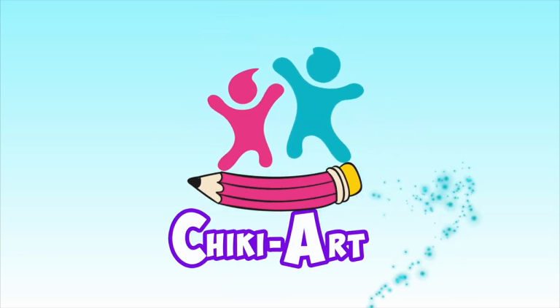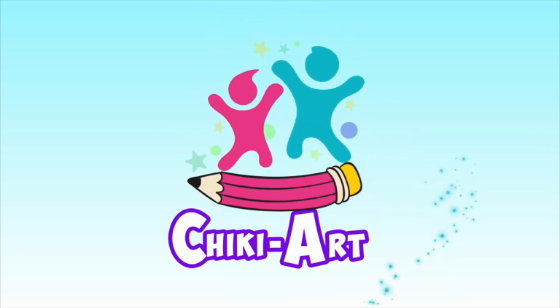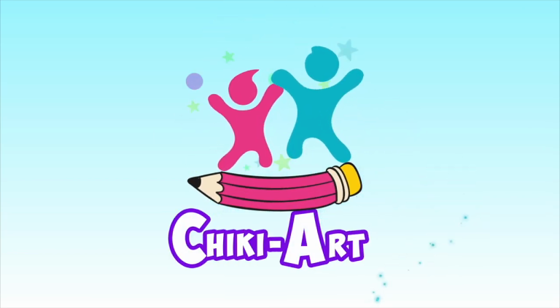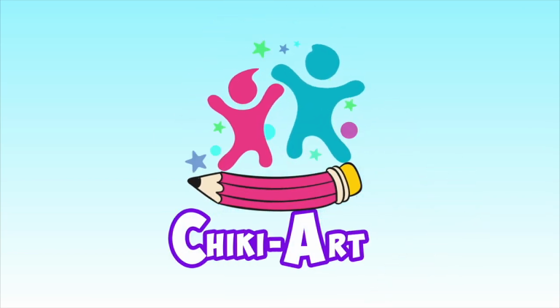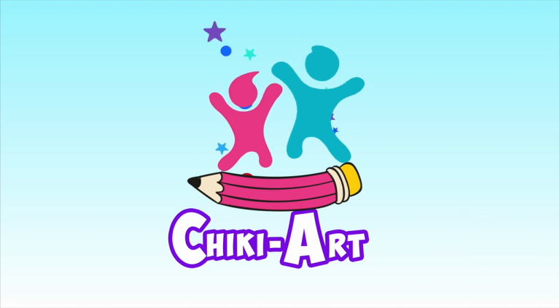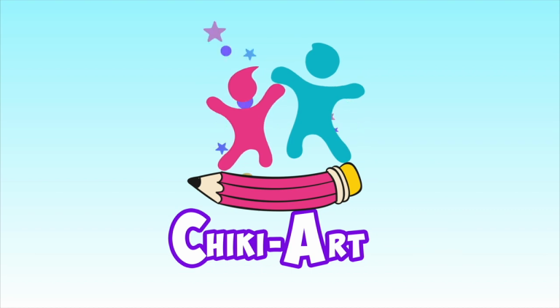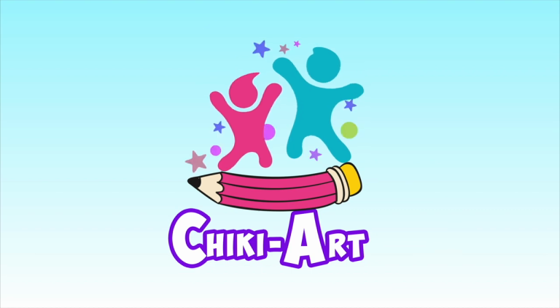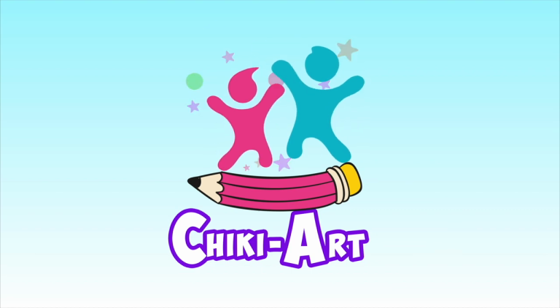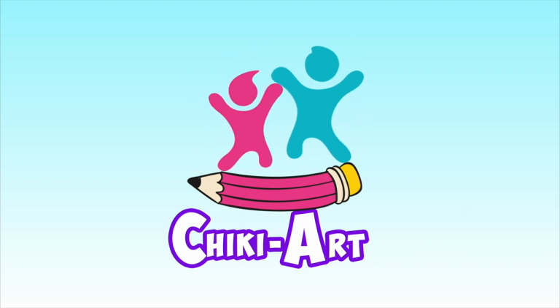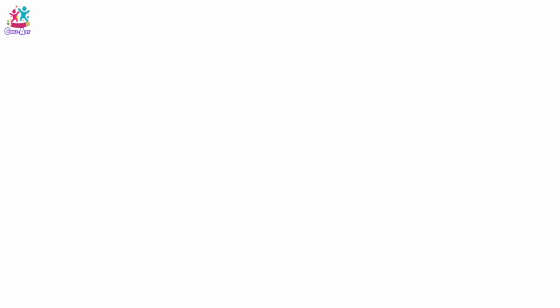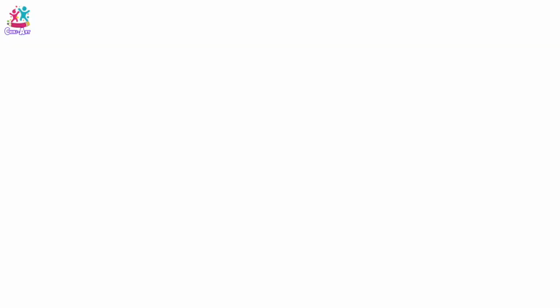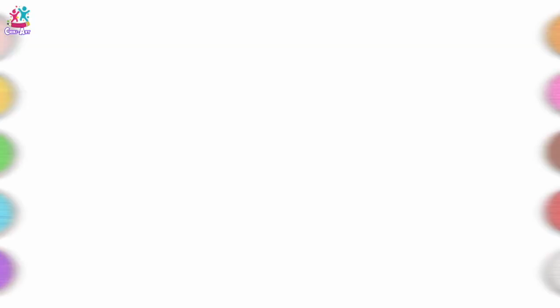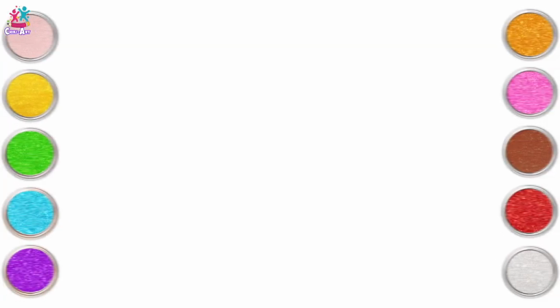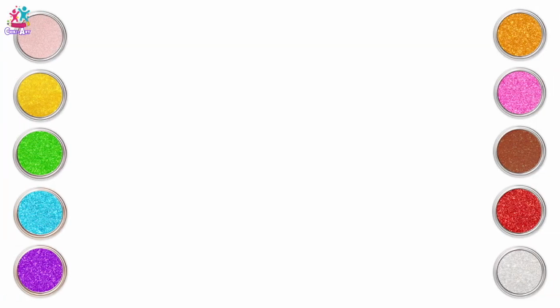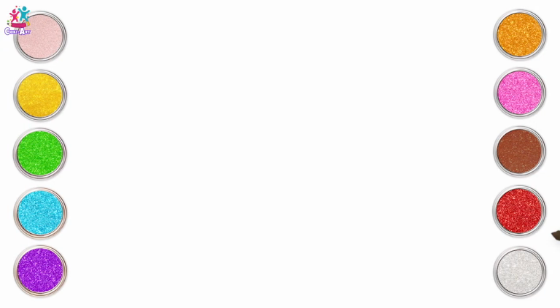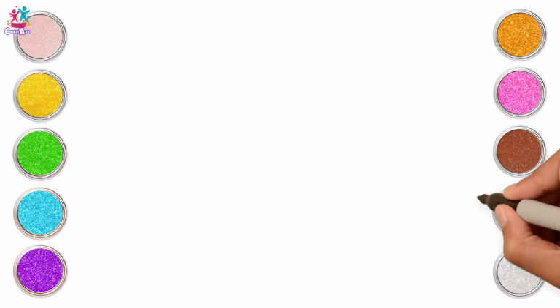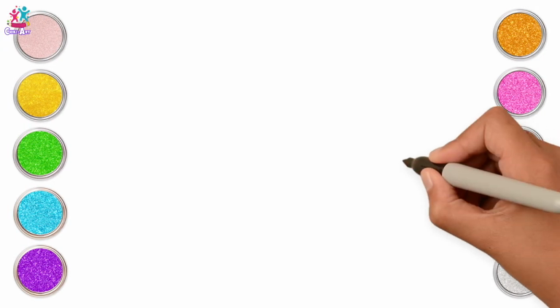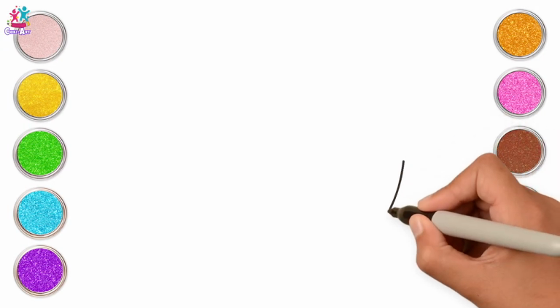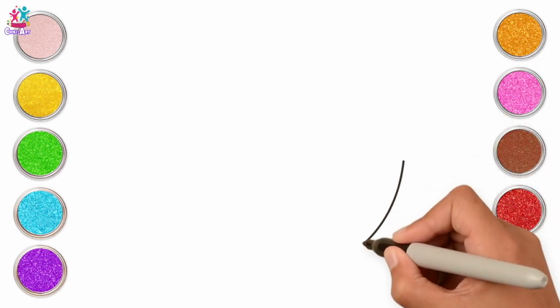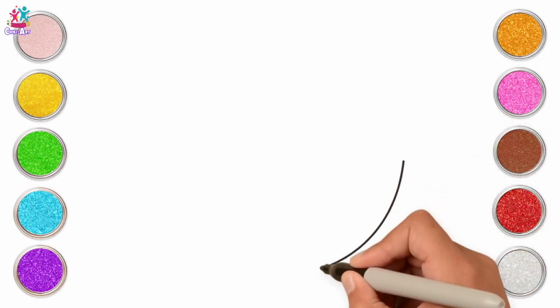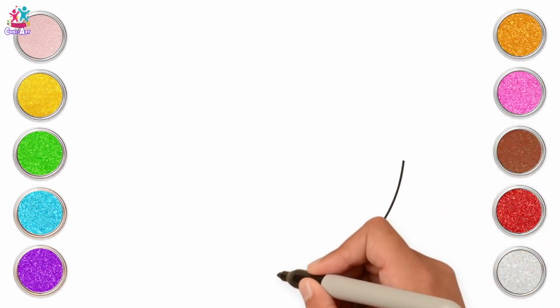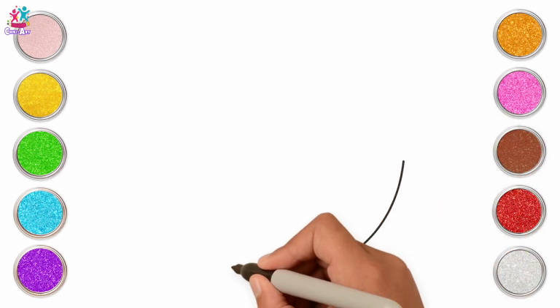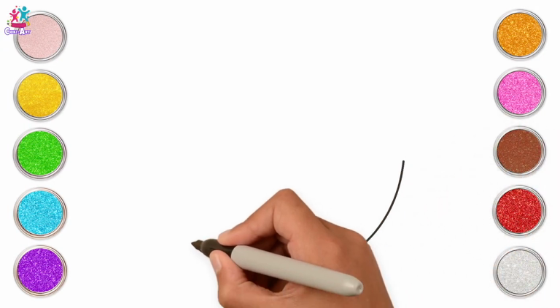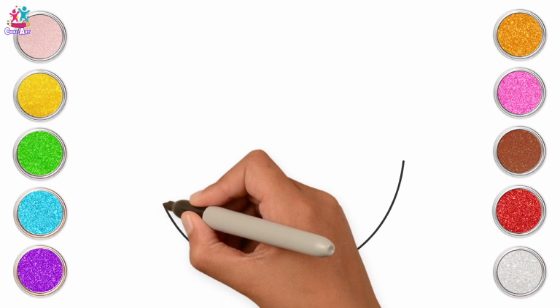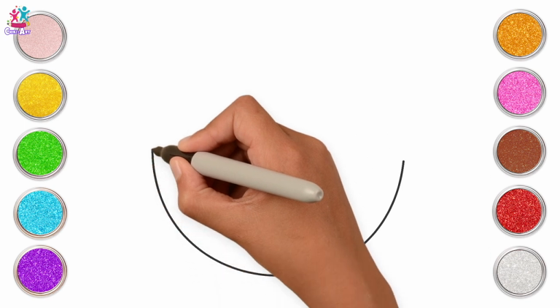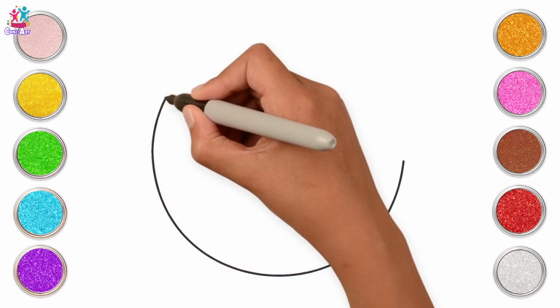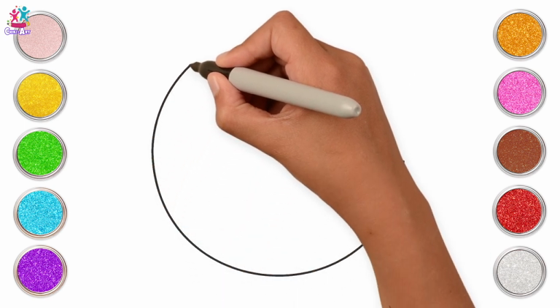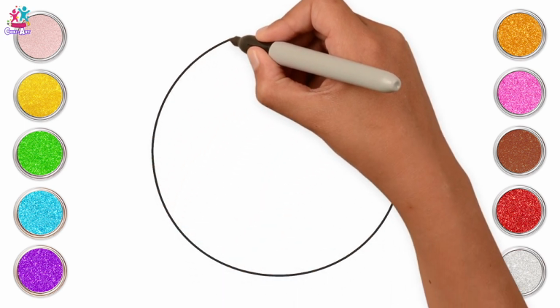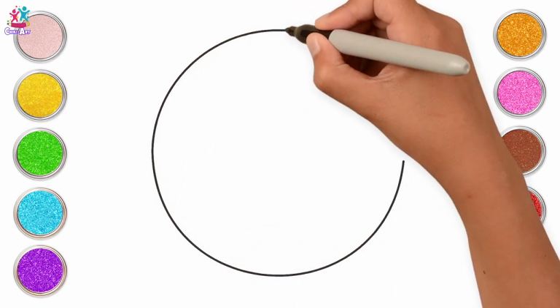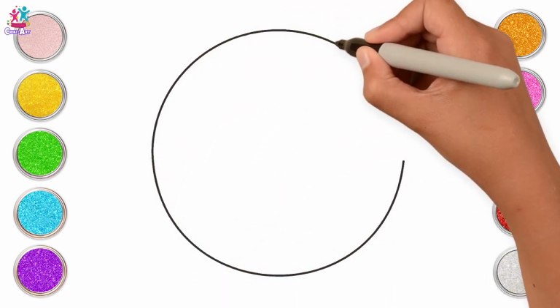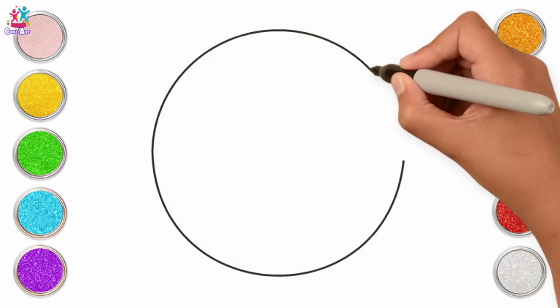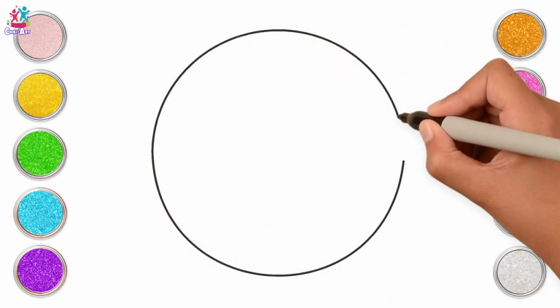Cheeky Art. Hi kids, today we're going to draw and paint some of your favourite toys. Do you have a favourite toy?